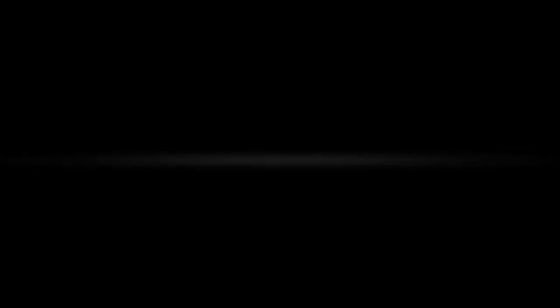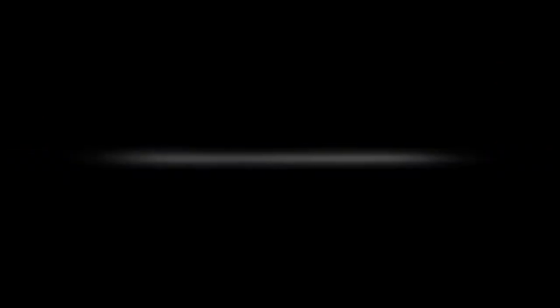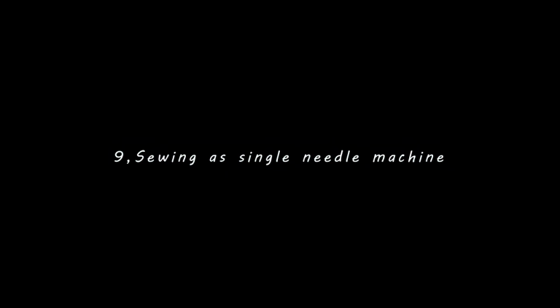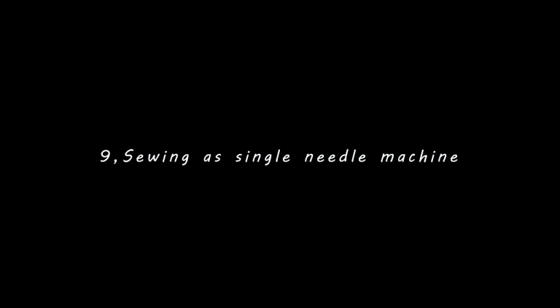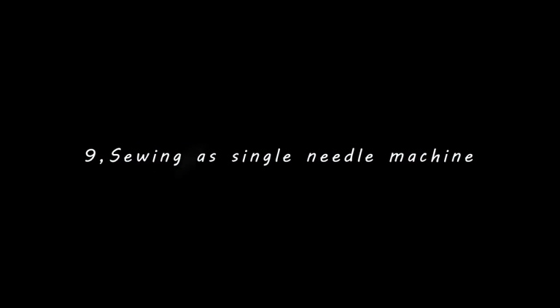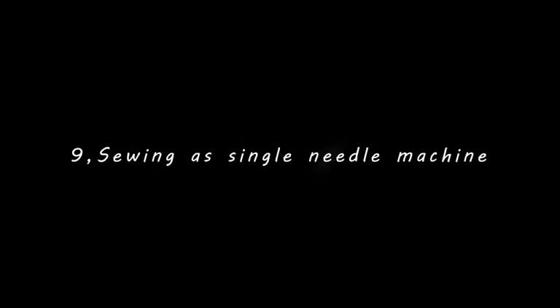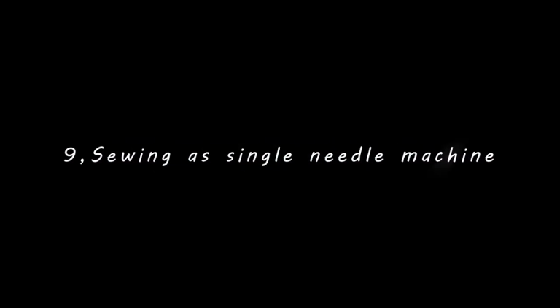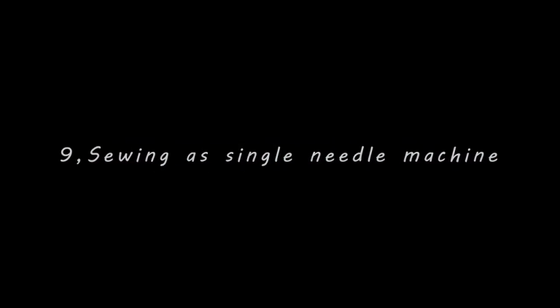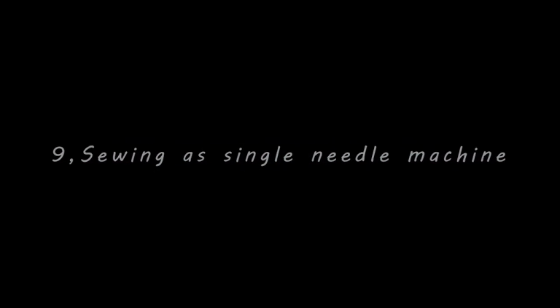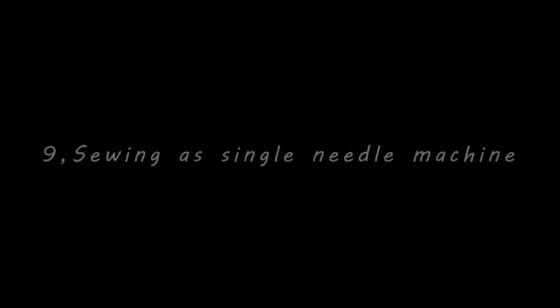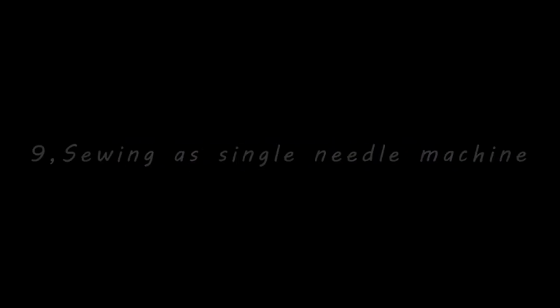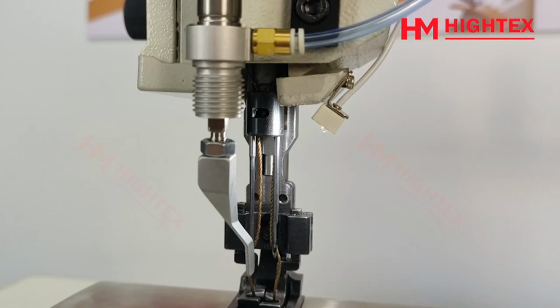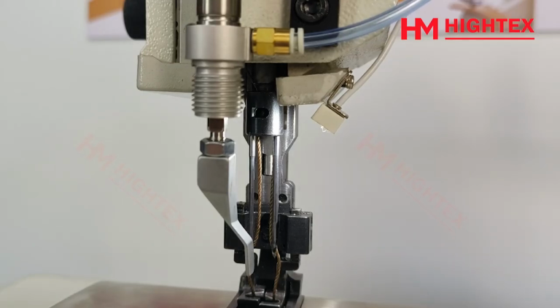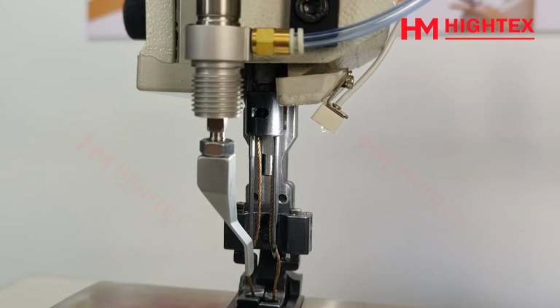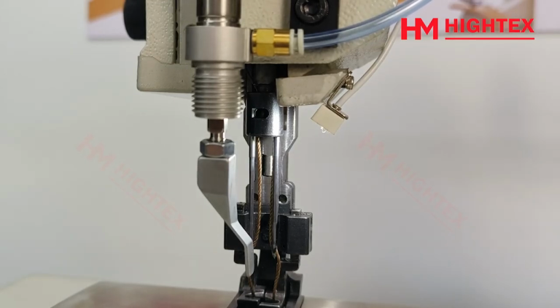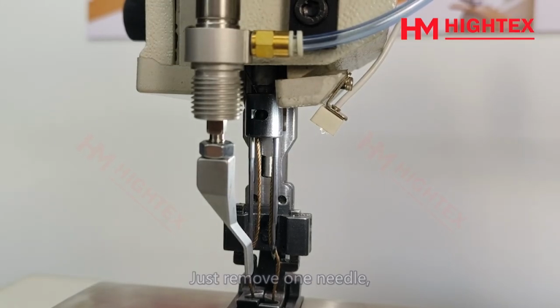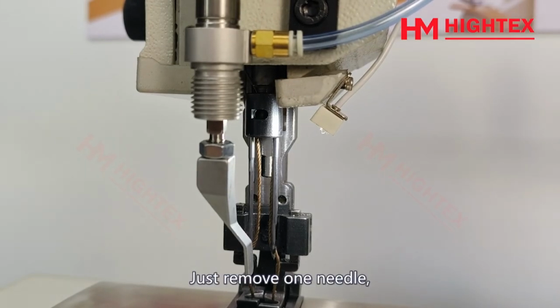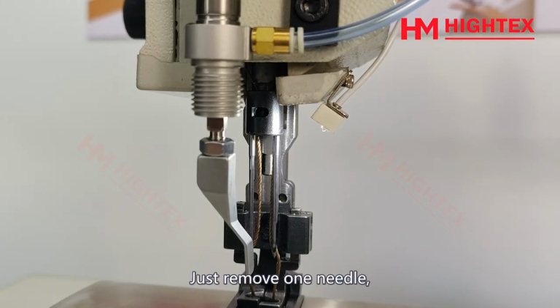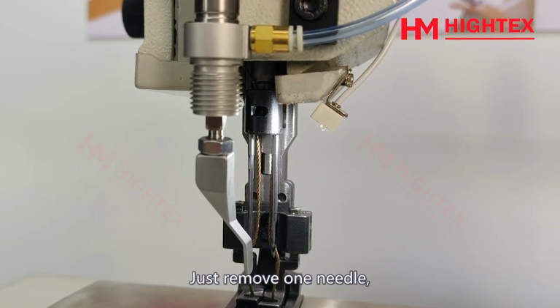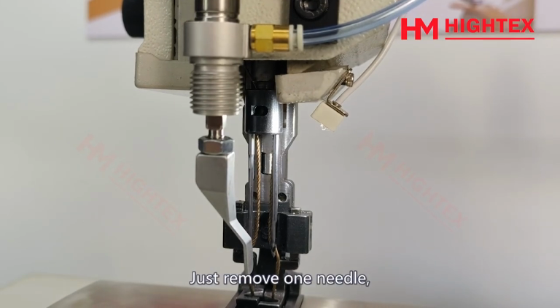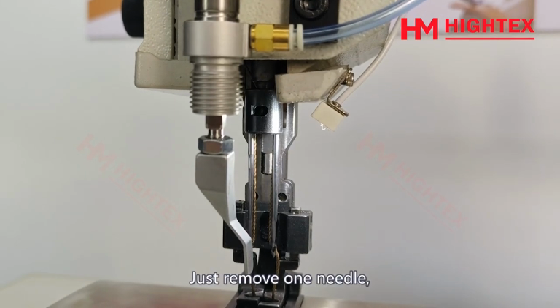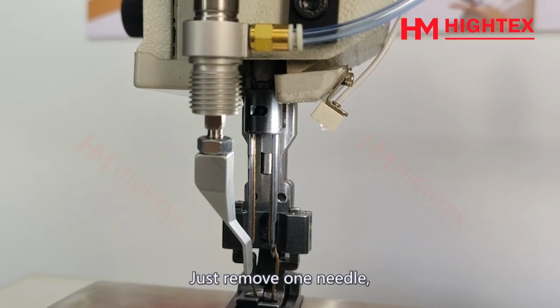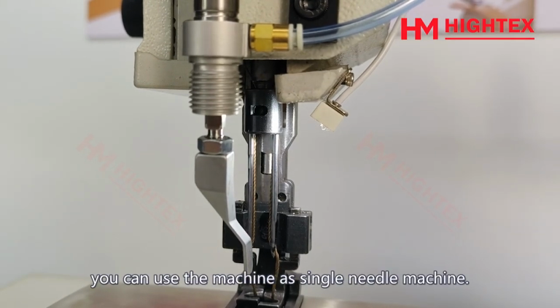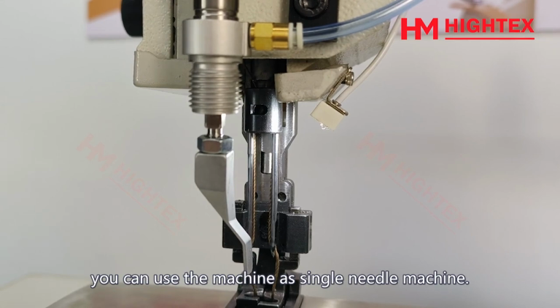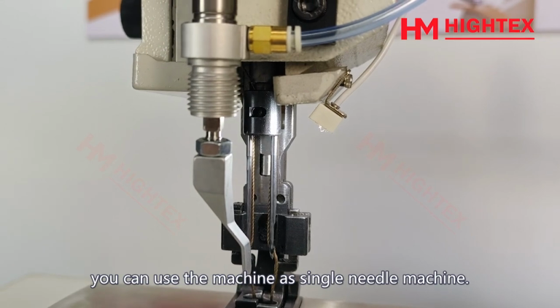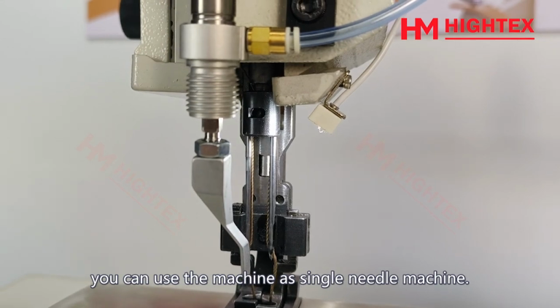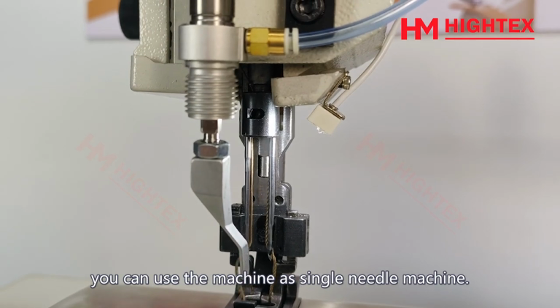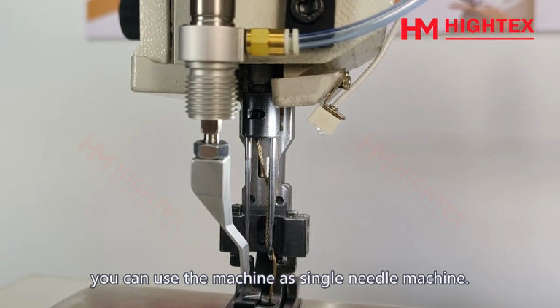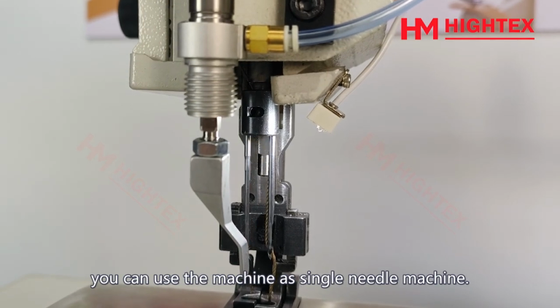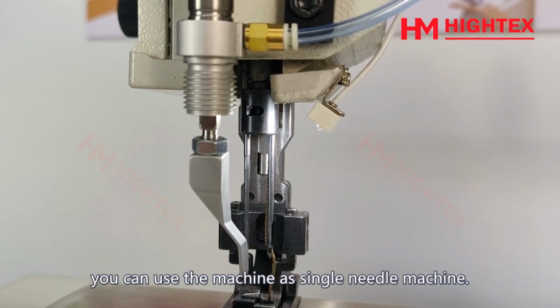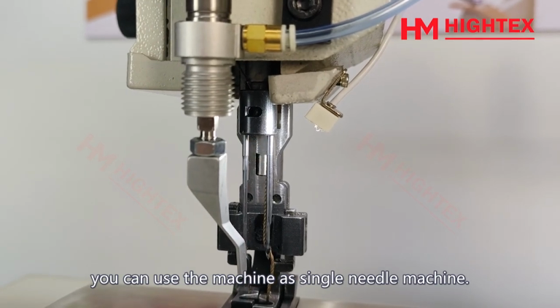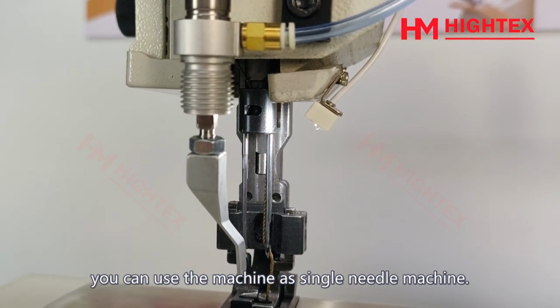Sewing with a single needle: simply remove one needle and you can use the machine as a single-needle machine.